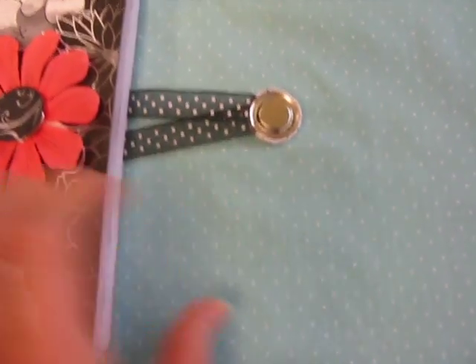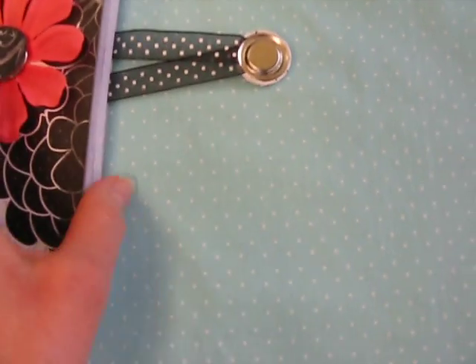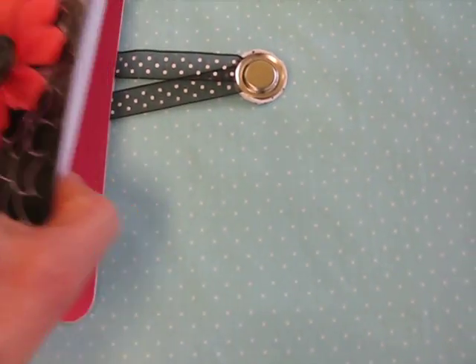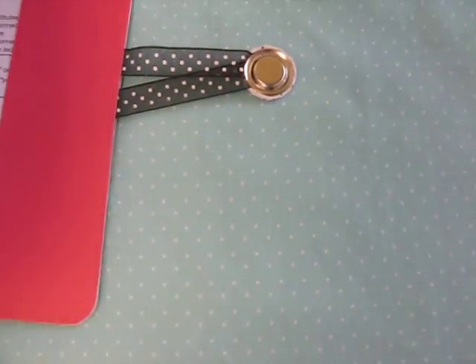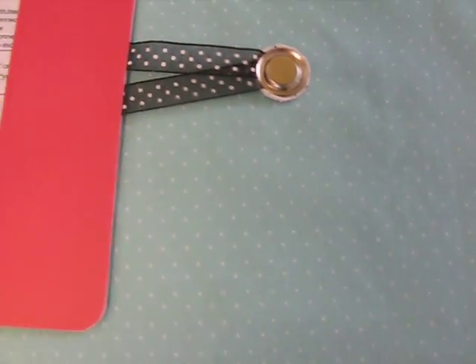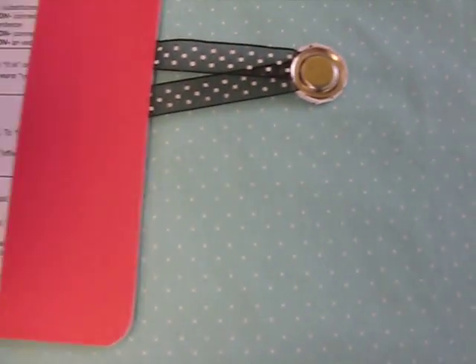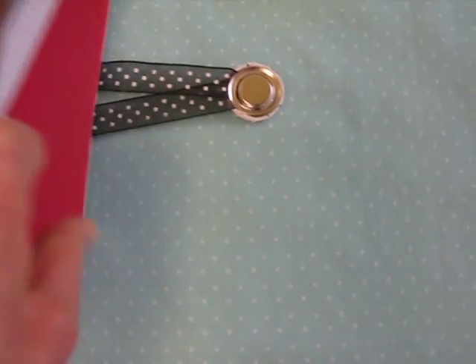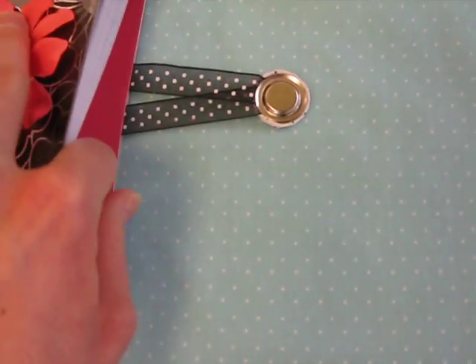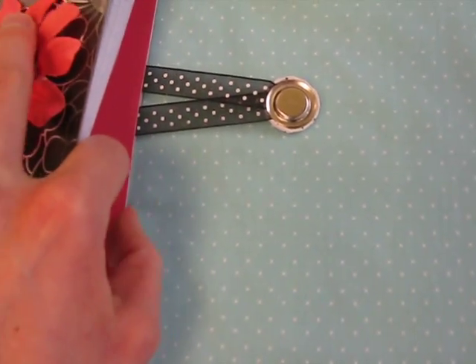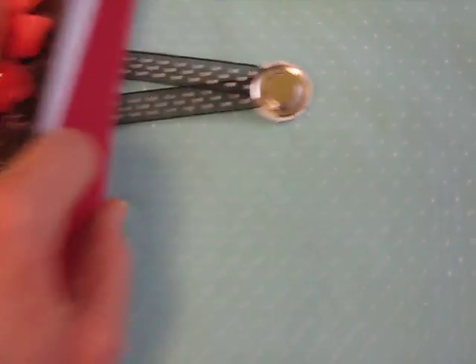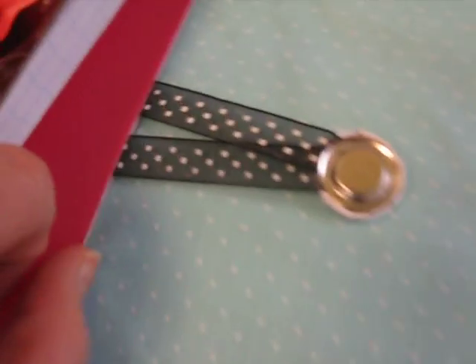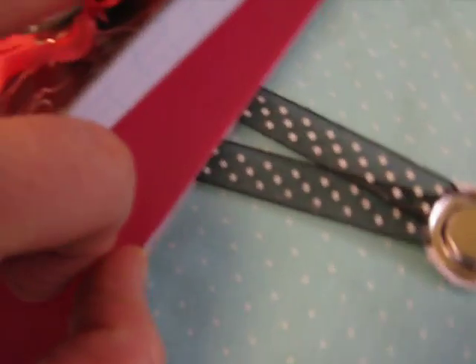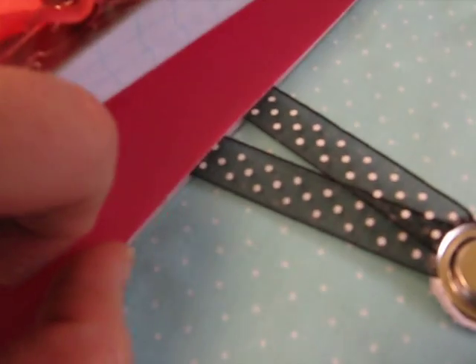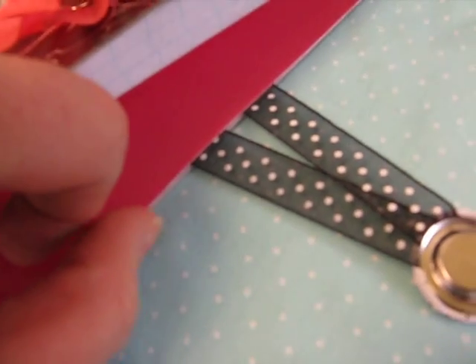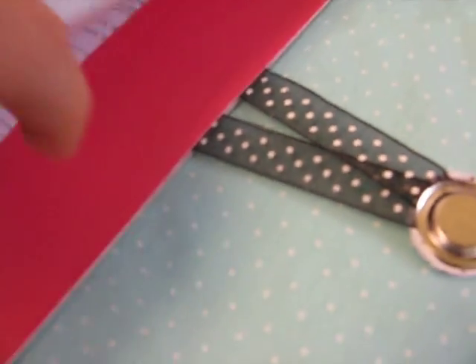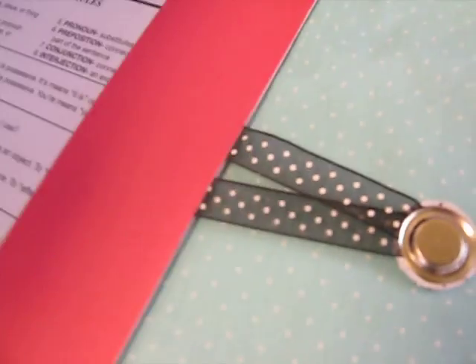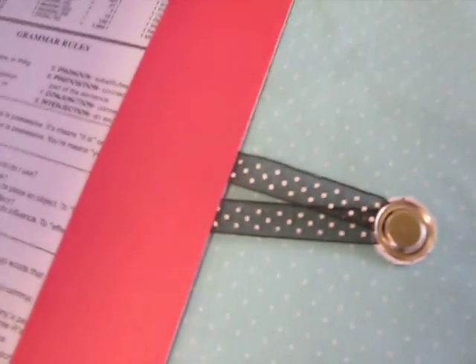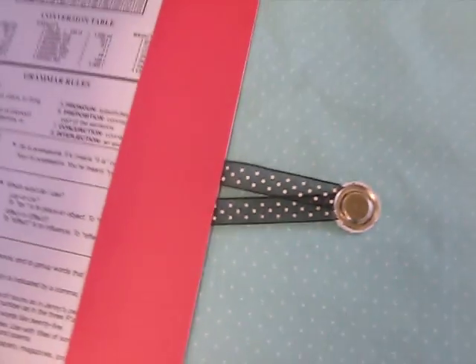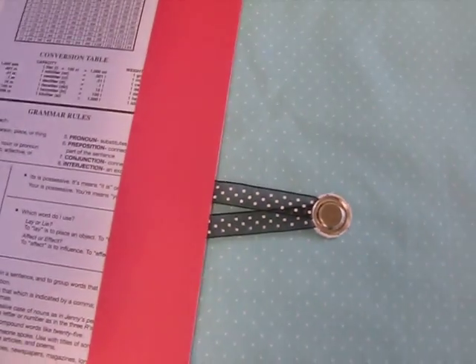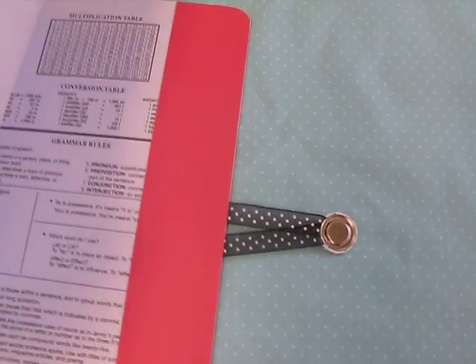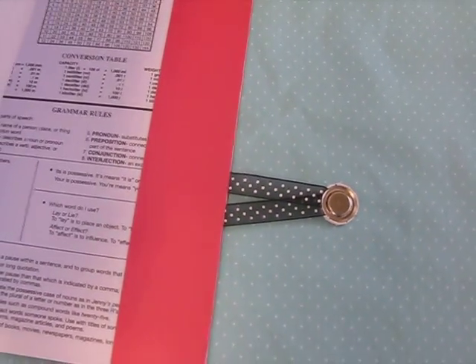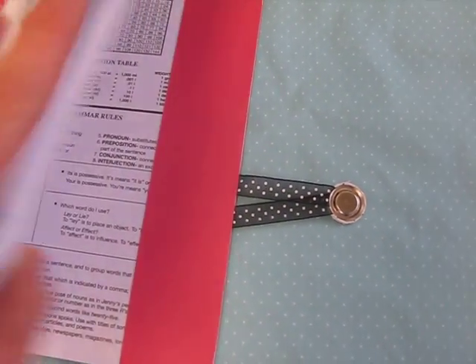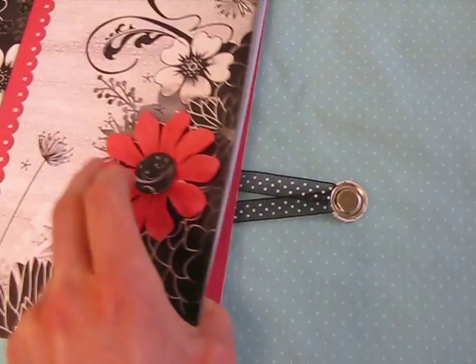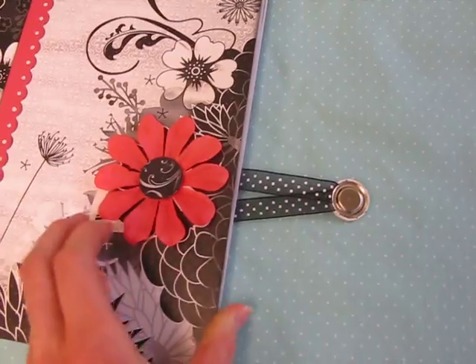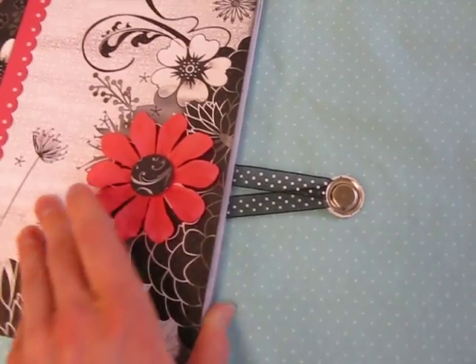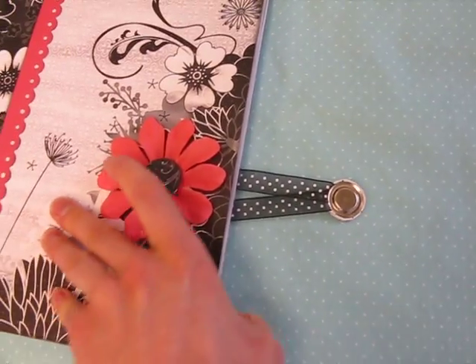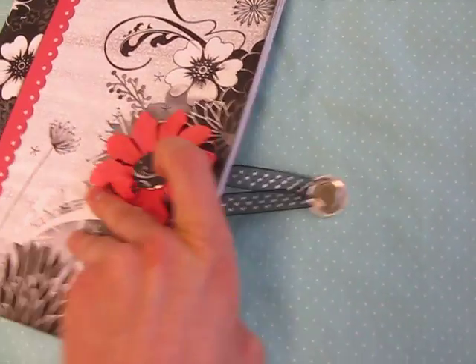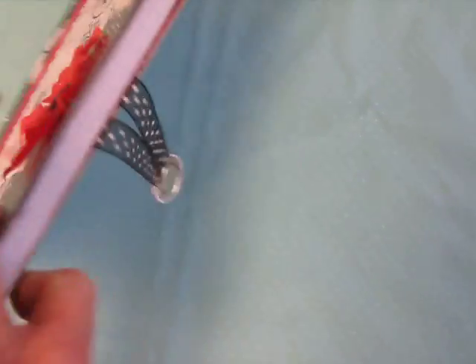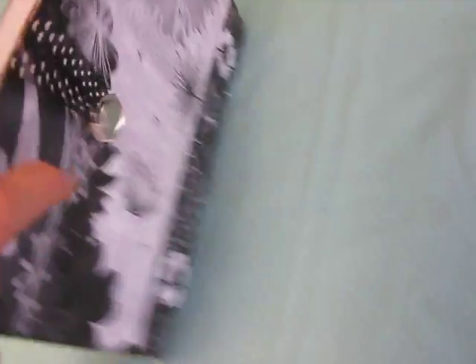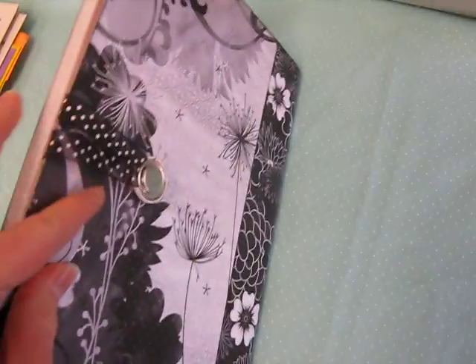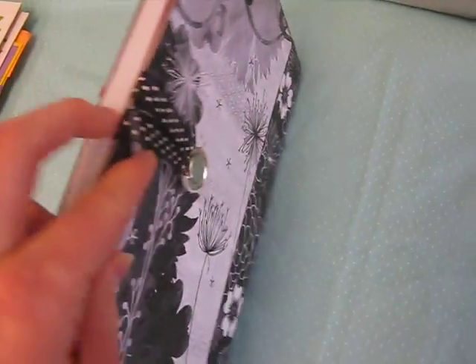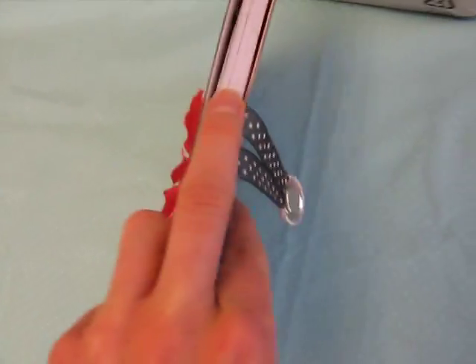Then to close on the other end of the book, you can just put those two ribbon ends back underneath, and then they place that extra strip of patterned paper on top to hold that in so you don't see the edges. It's nice and finished on that side.